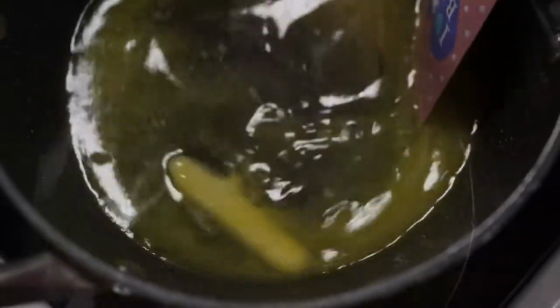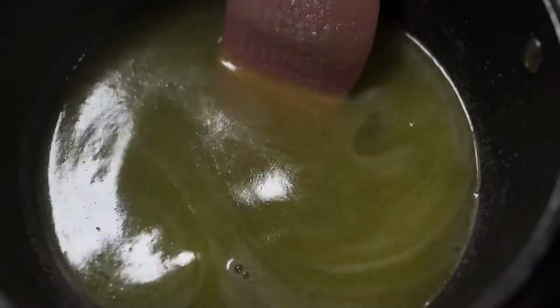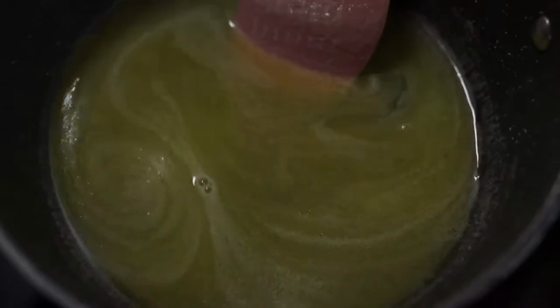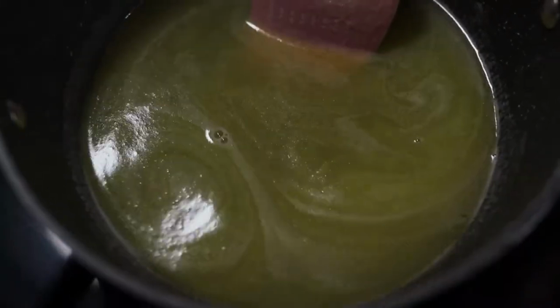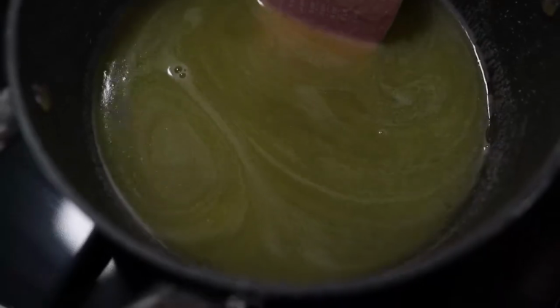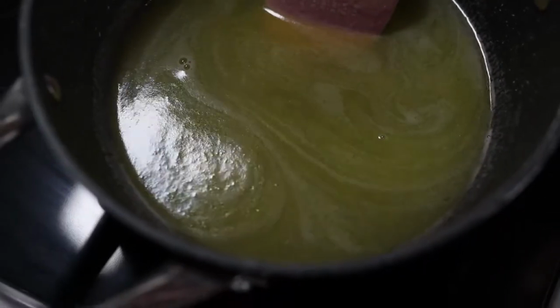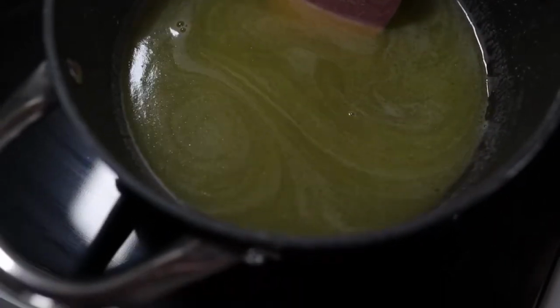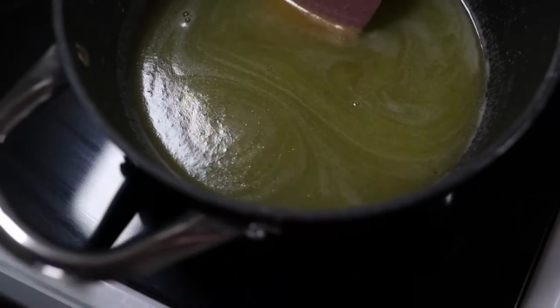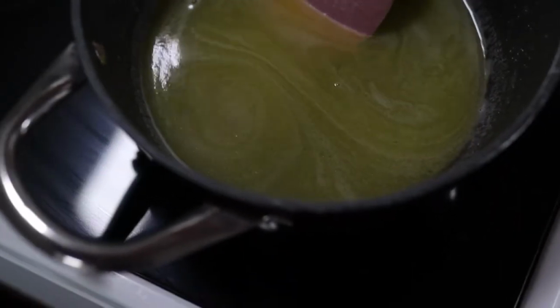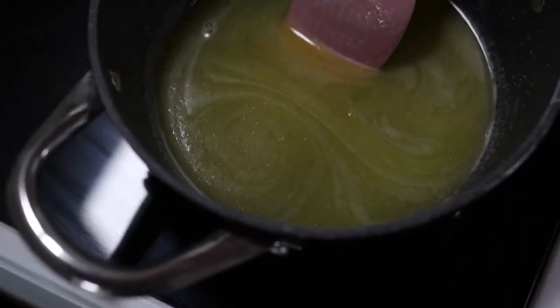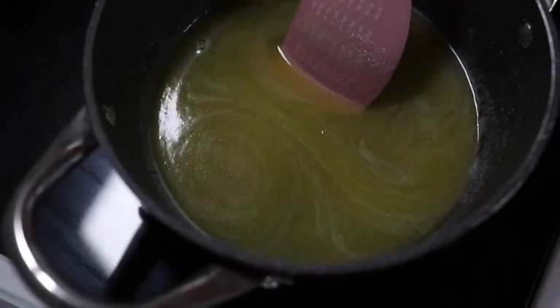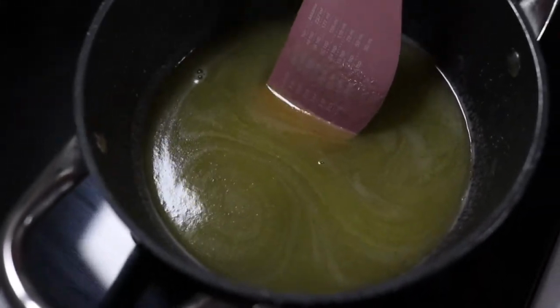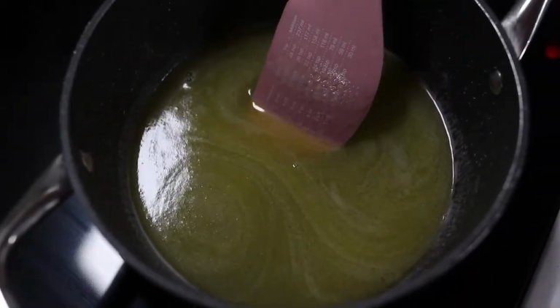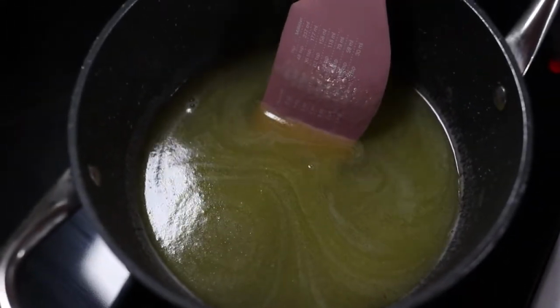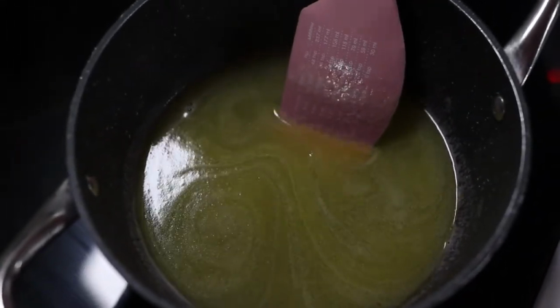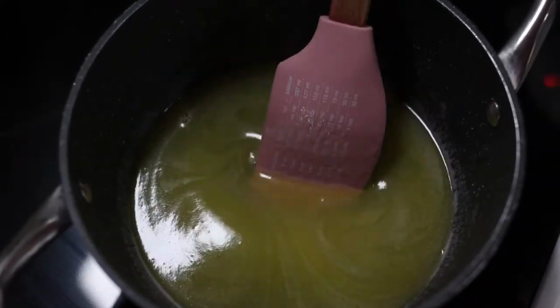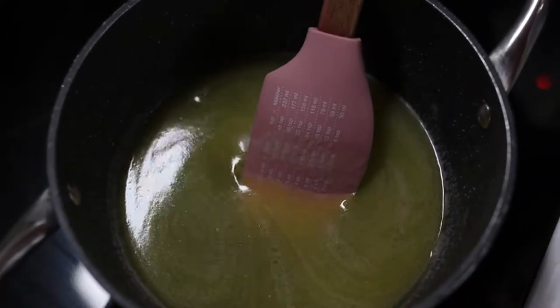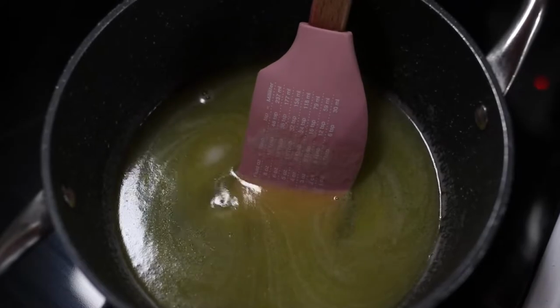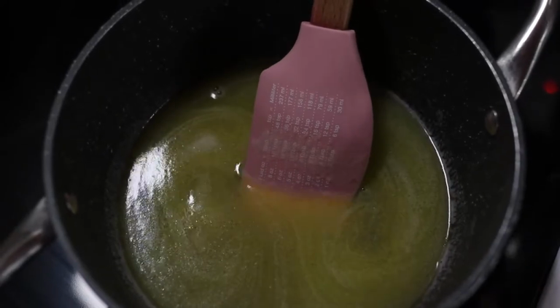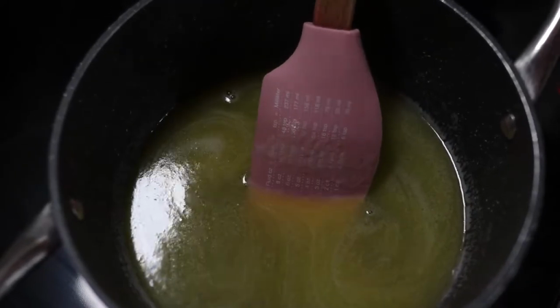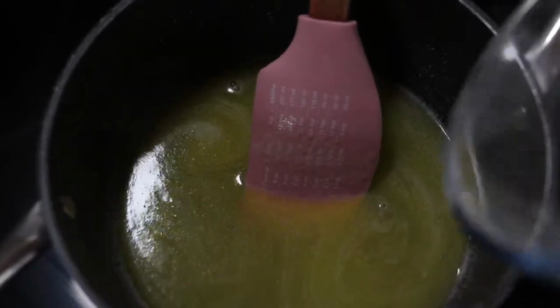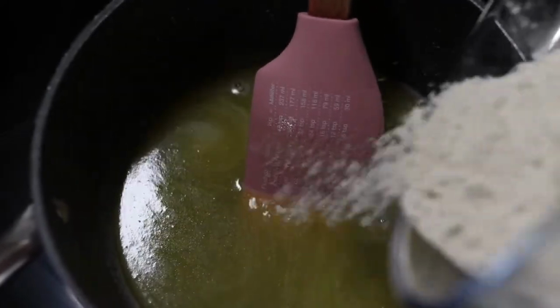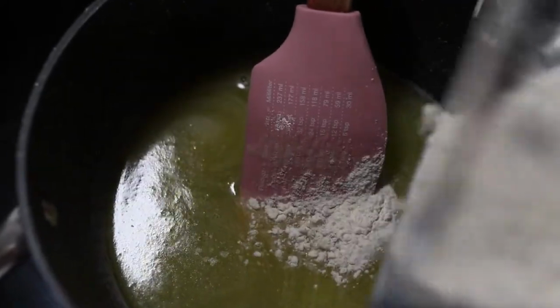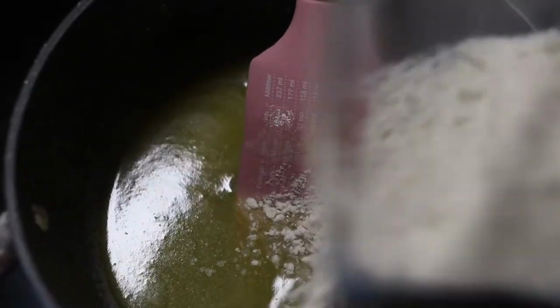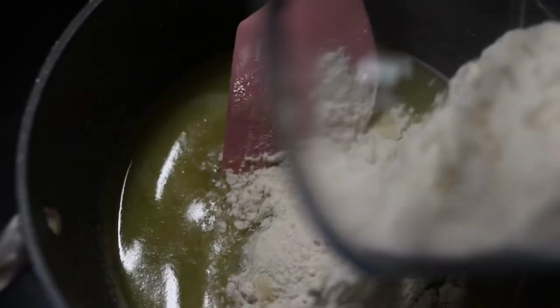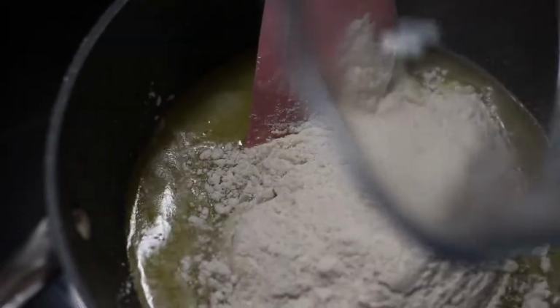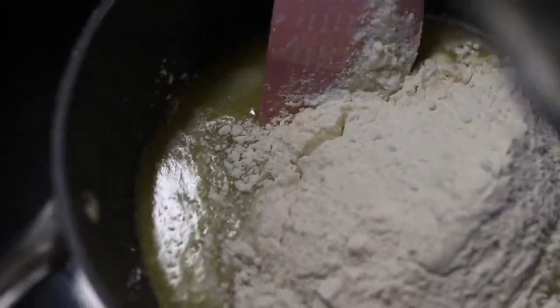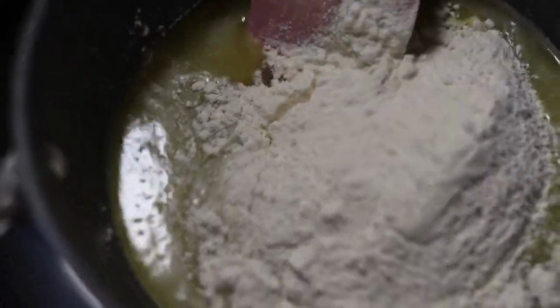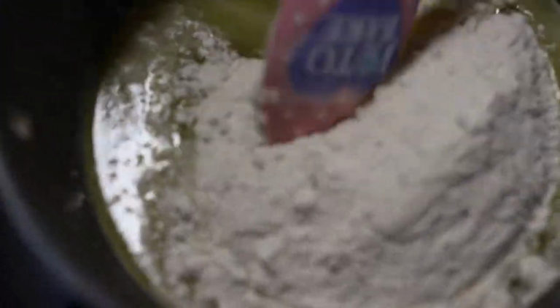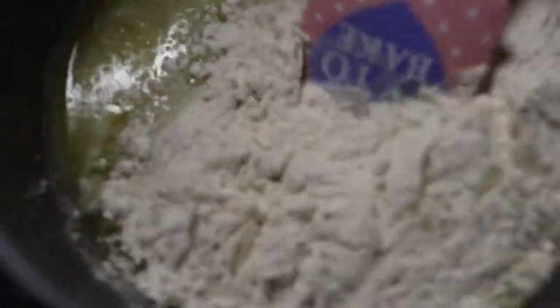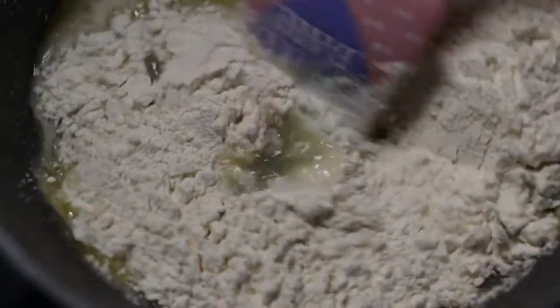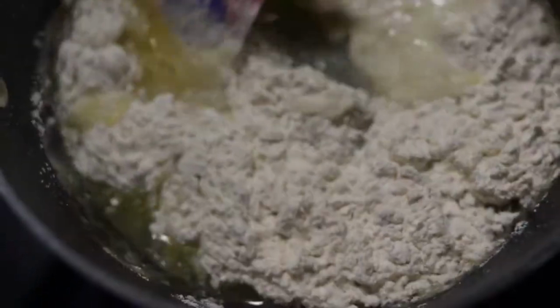Now that everything is well melted, decrease the heat to about medium-low and add in your flour. Mix fast until the dough is formed.